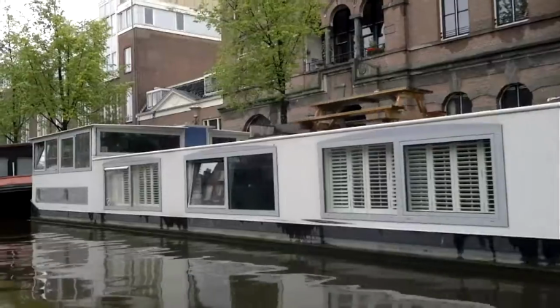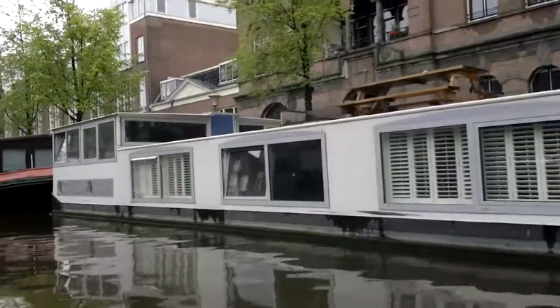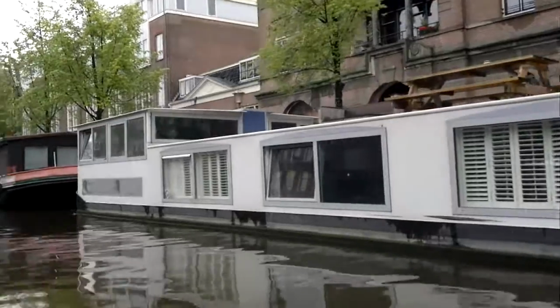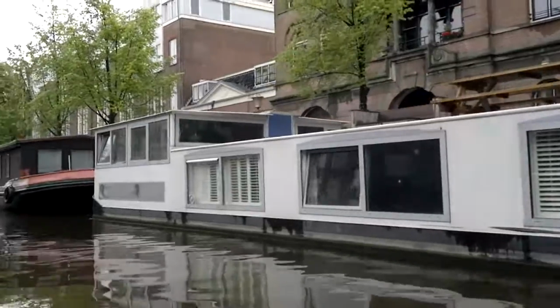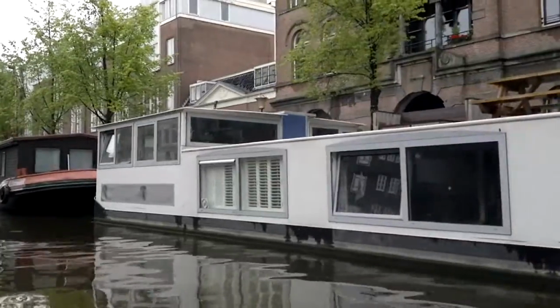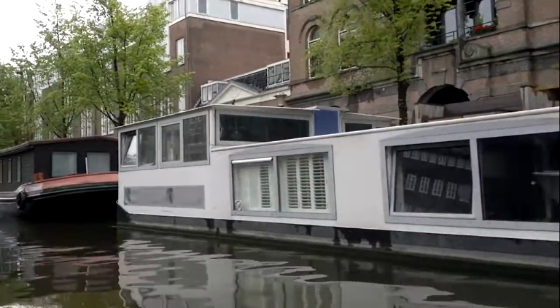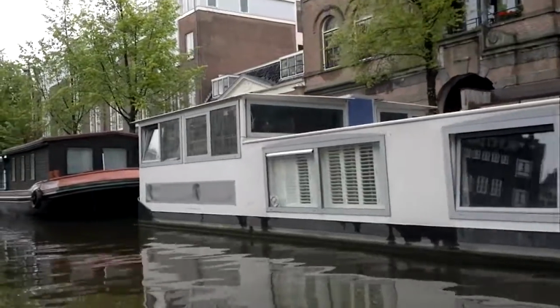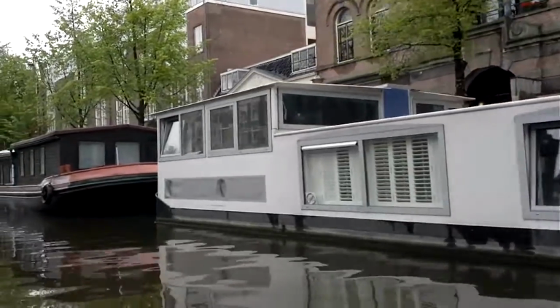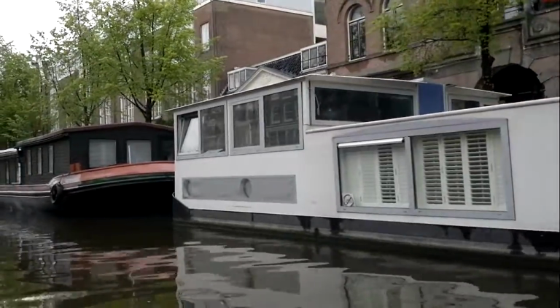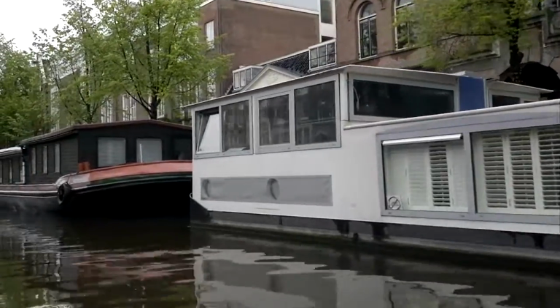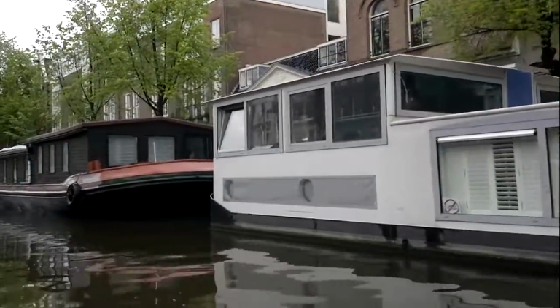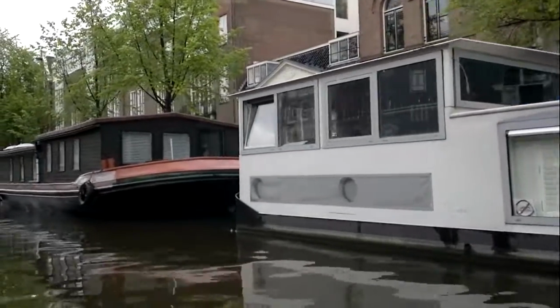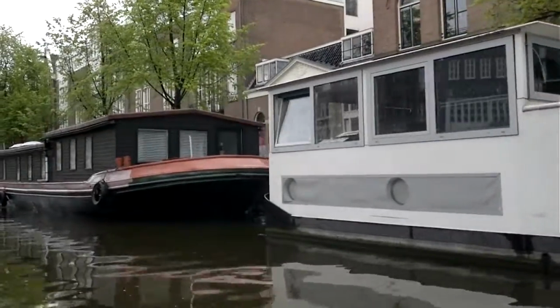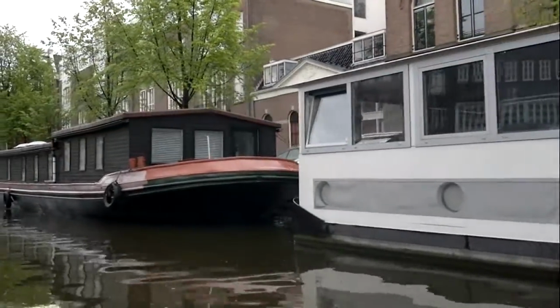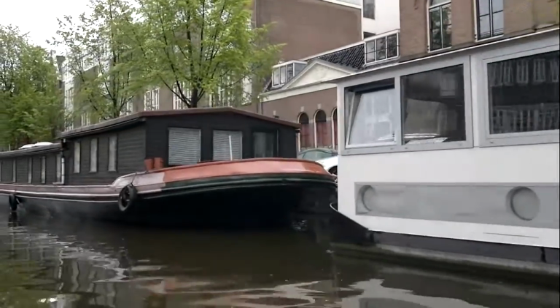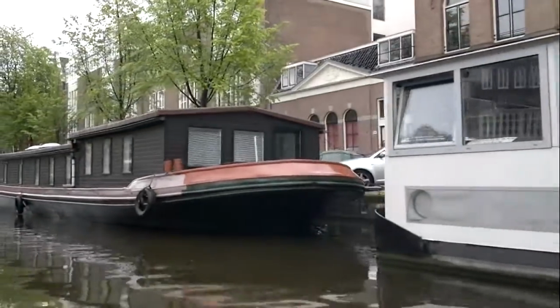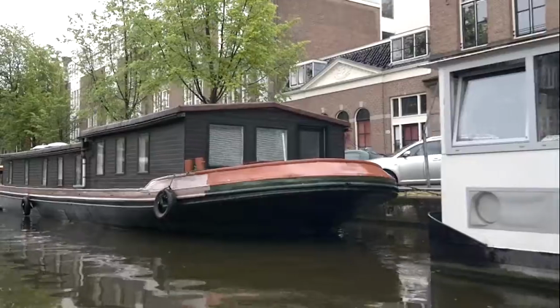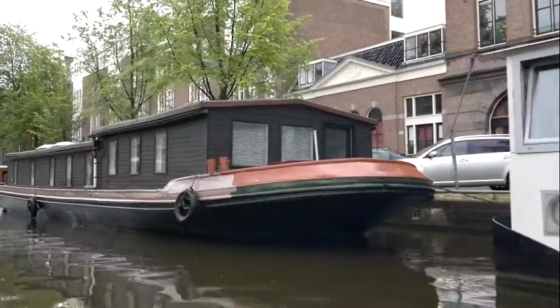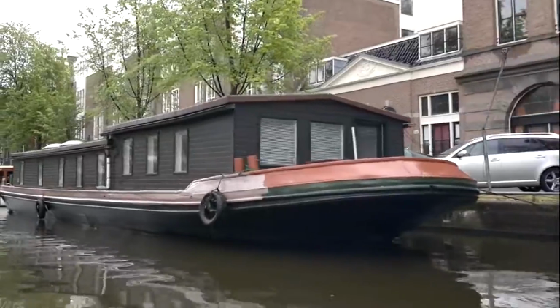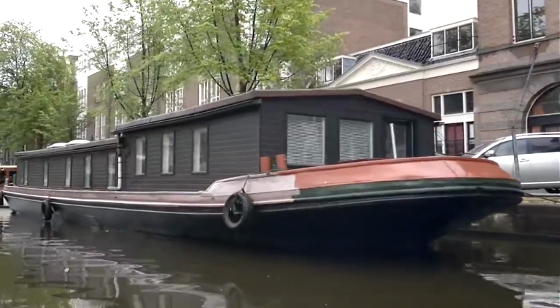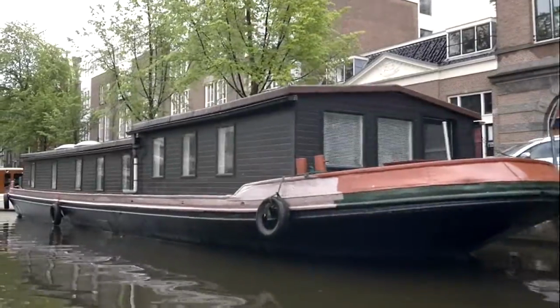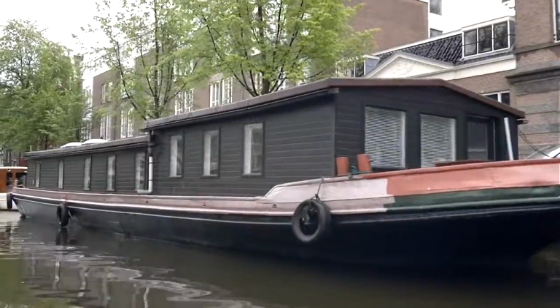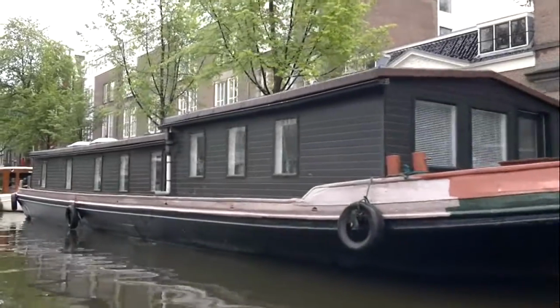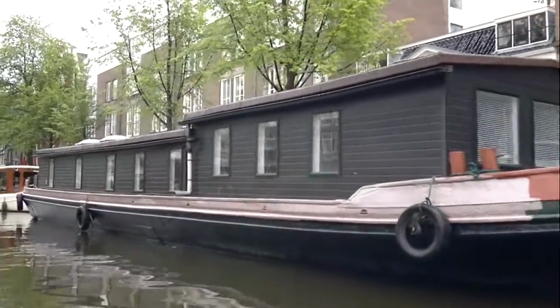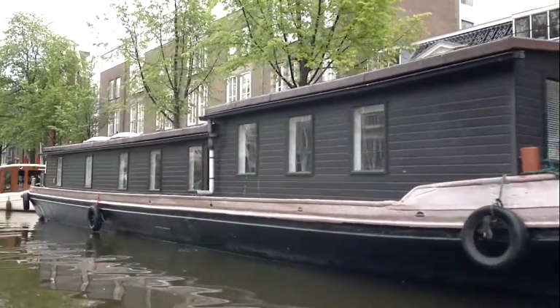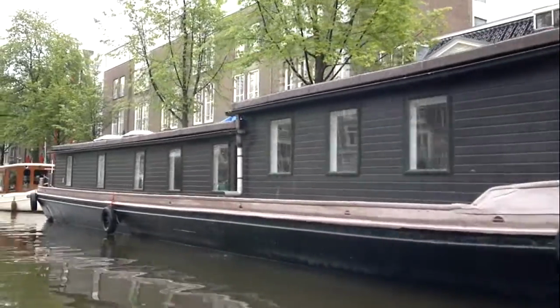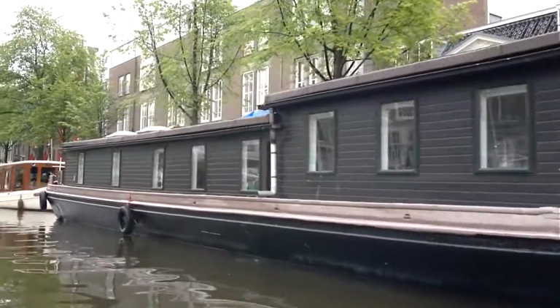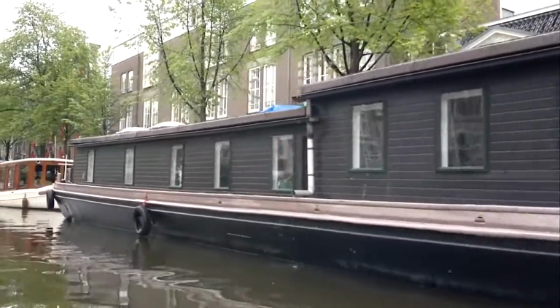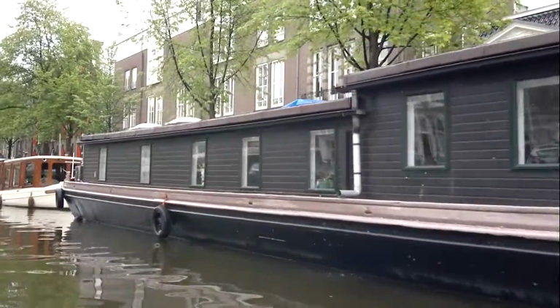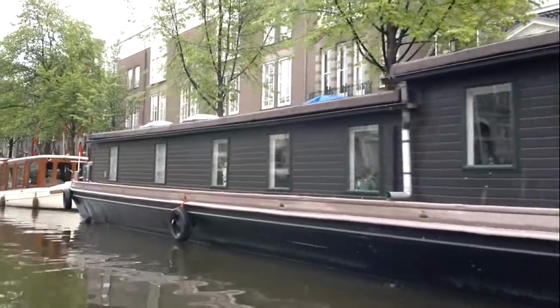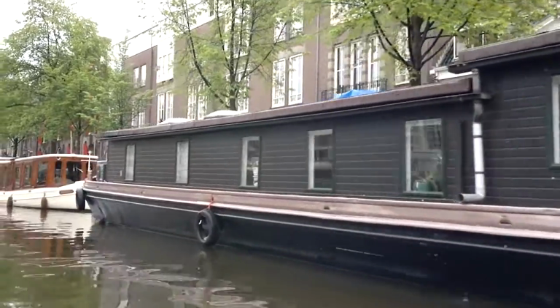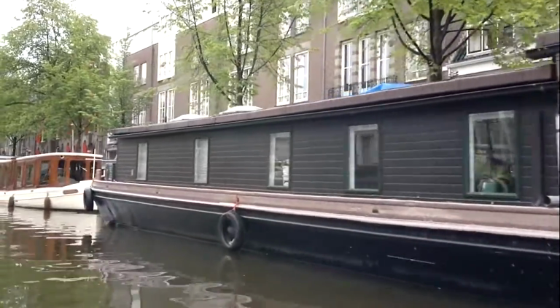Now, houses are rather narrow. The reason is the scarcity of building land in the densely populated Amsterdam of the 17th century. So the land was divided up into narrow, rectangular parcels.